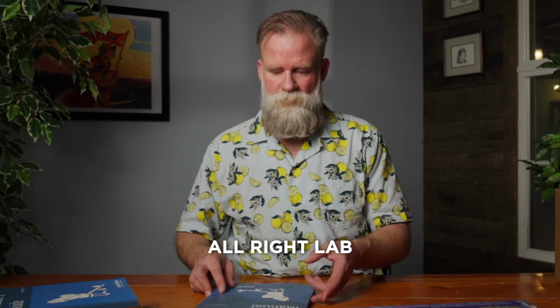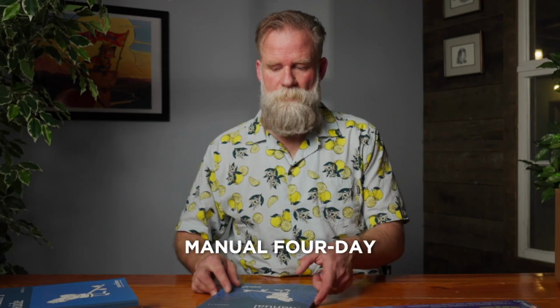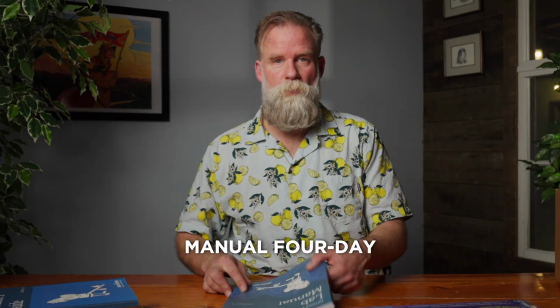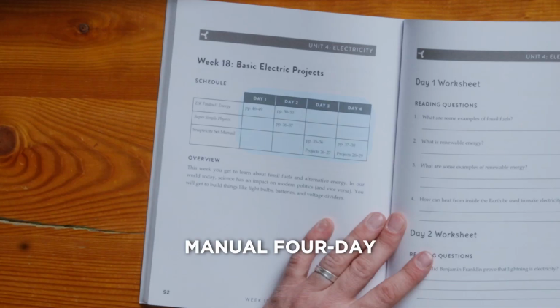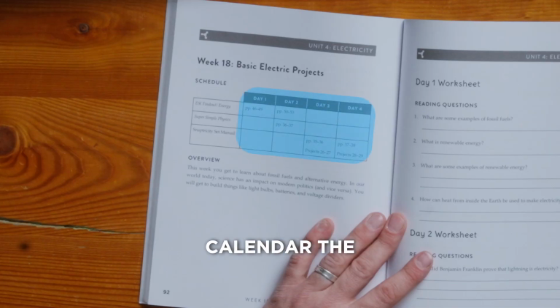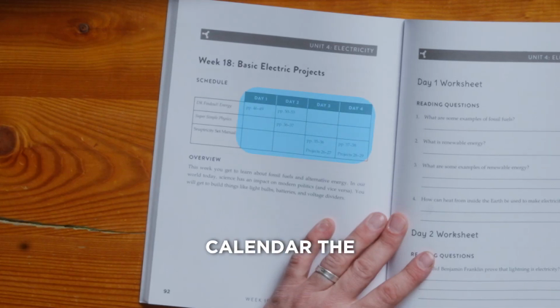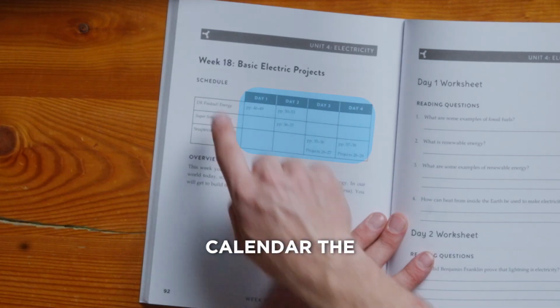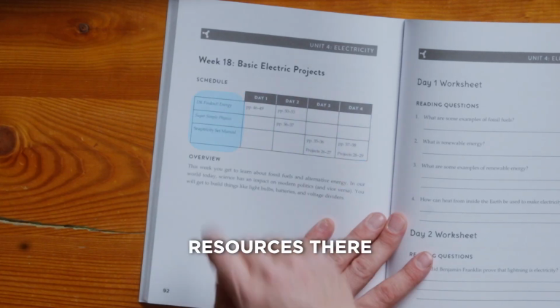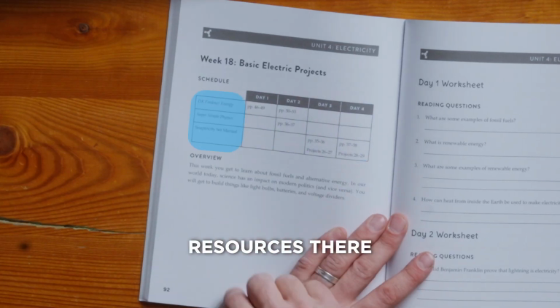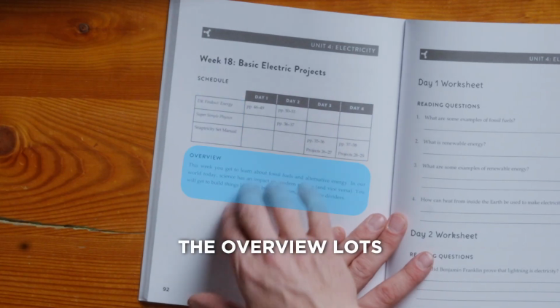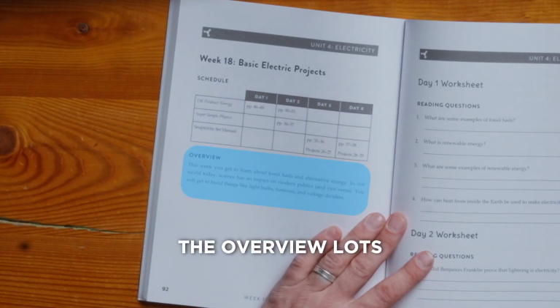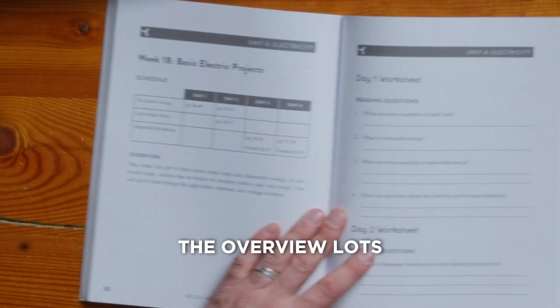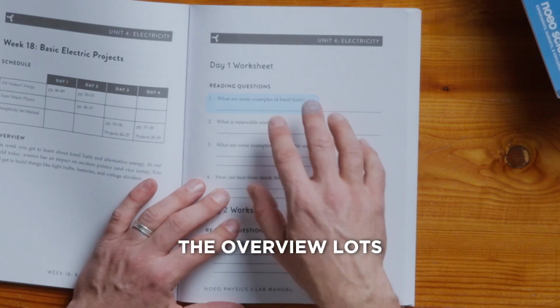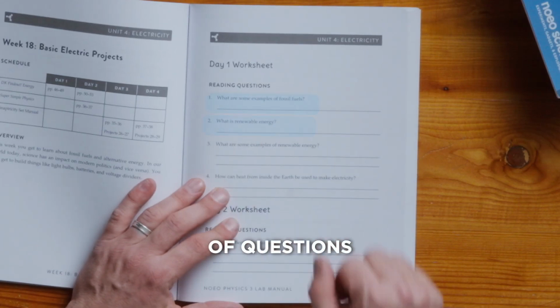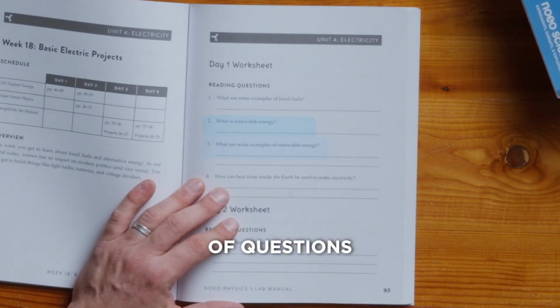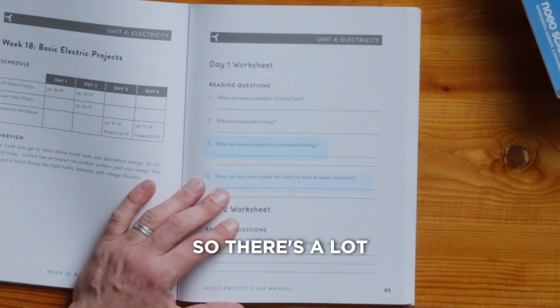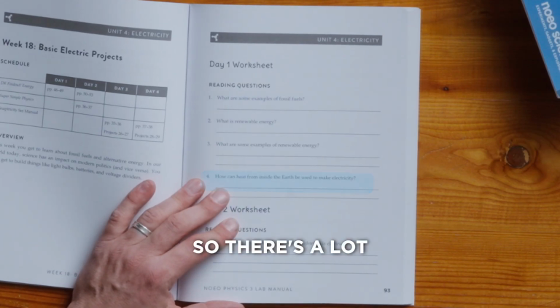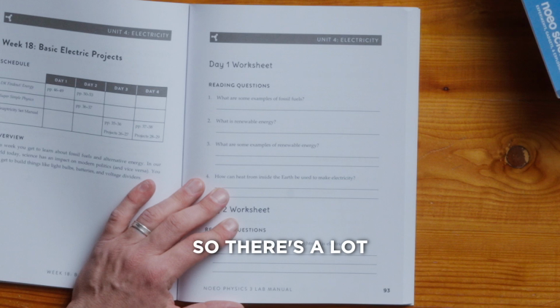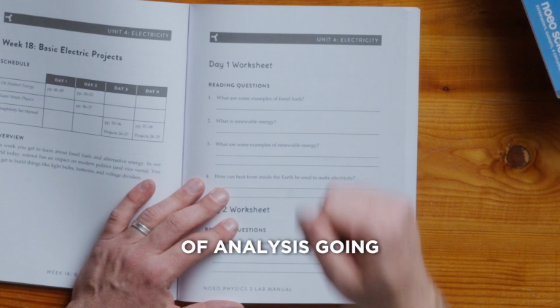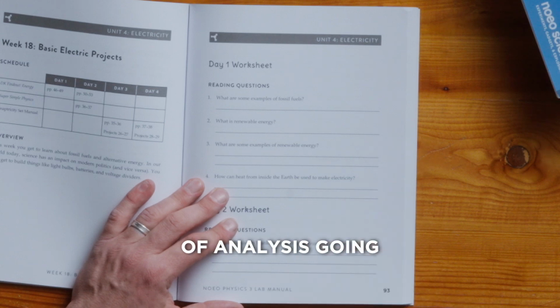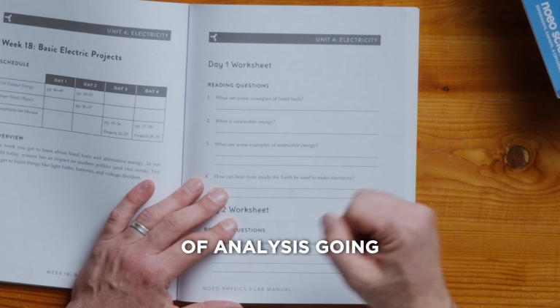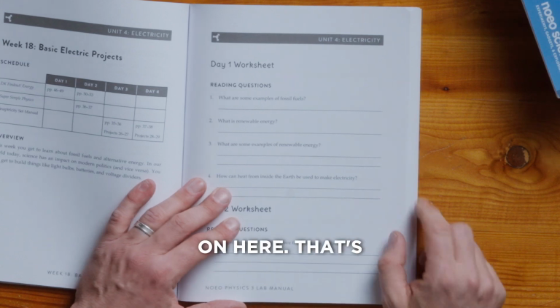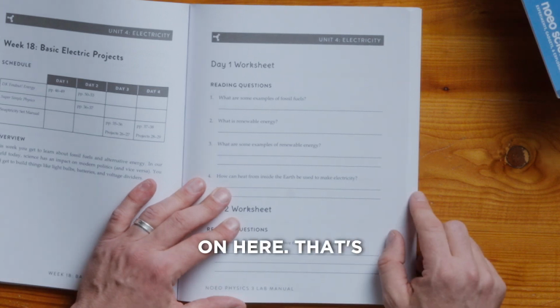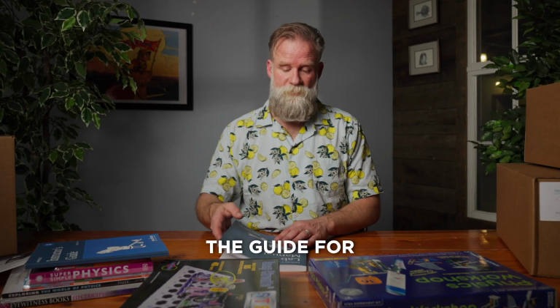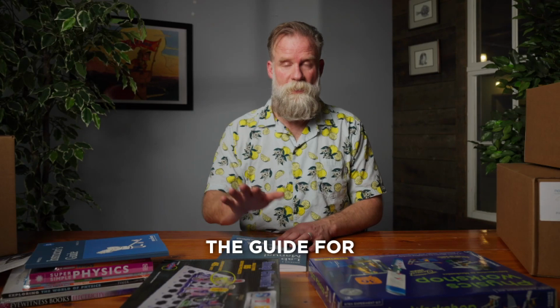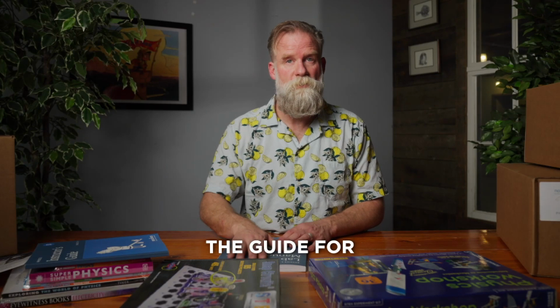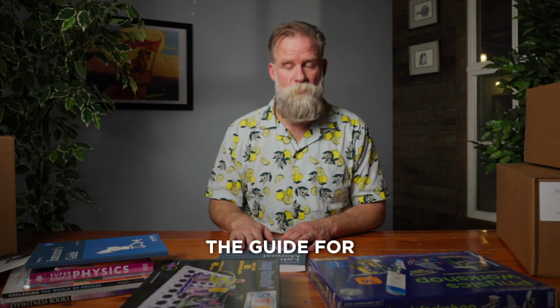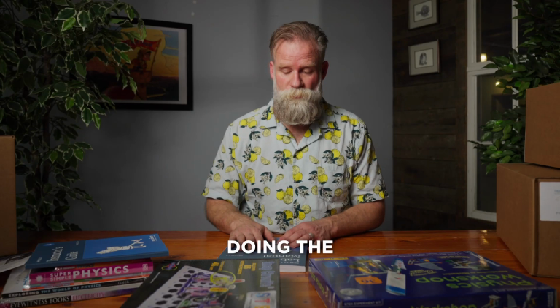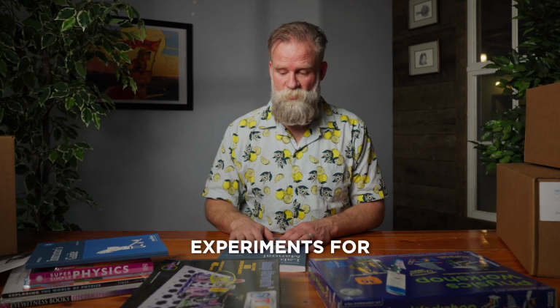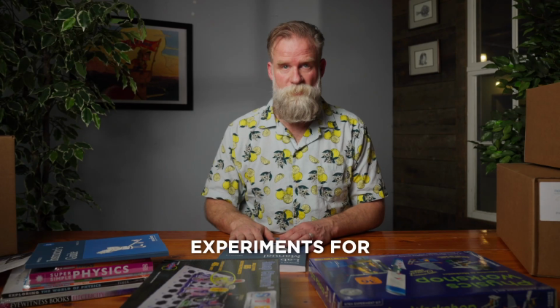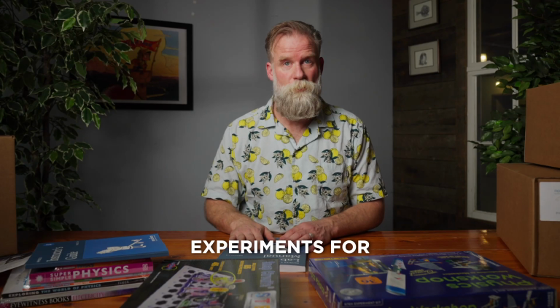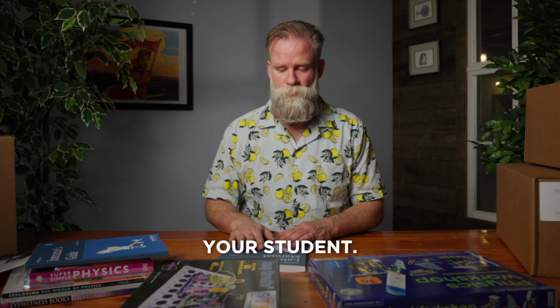Lab manual. Four-day calendar, the resources there, the overview, lots of questions. So there's a lot of analysis going on here. That's the guide for doing the experiments for your student.